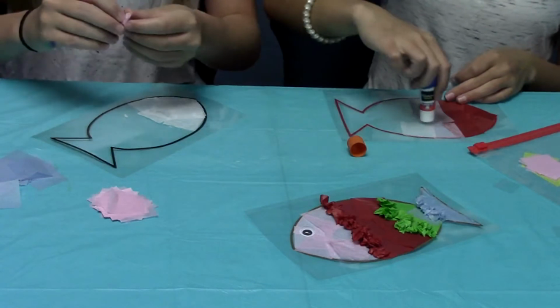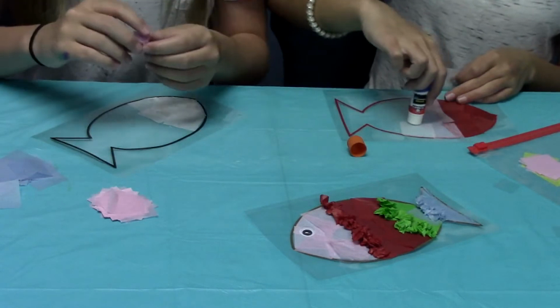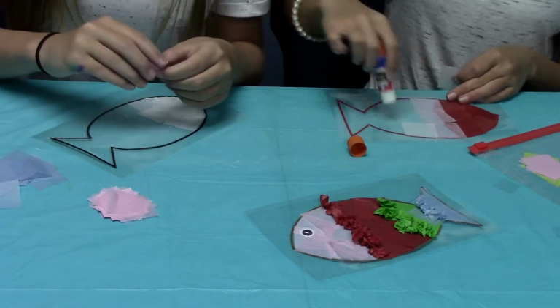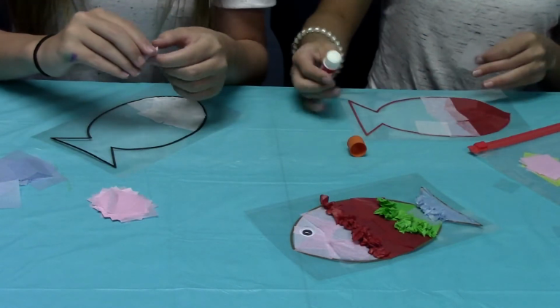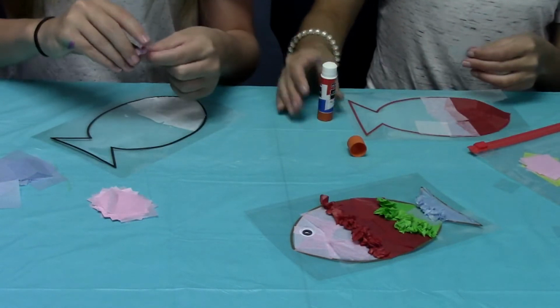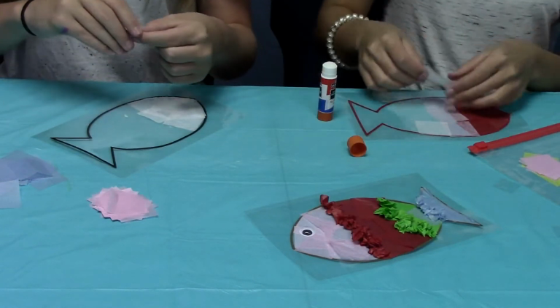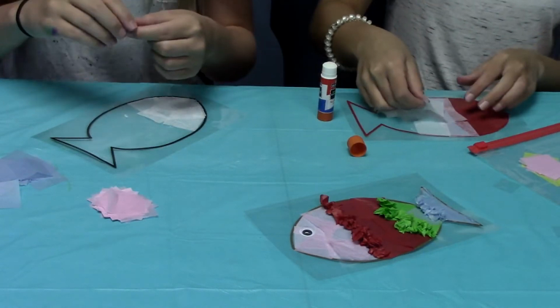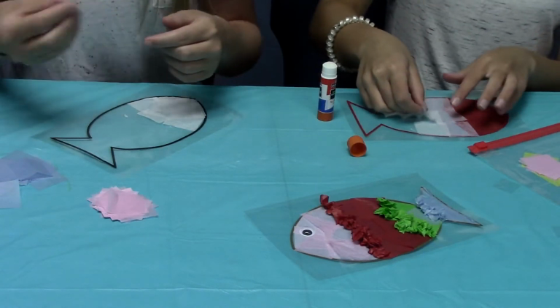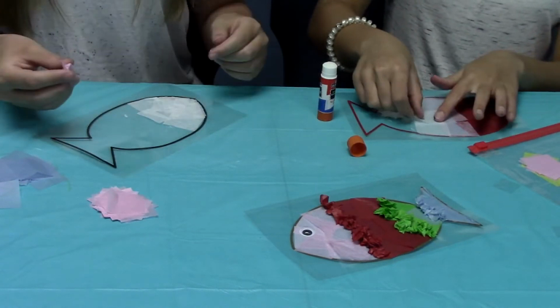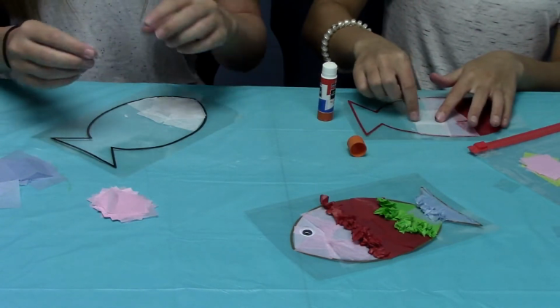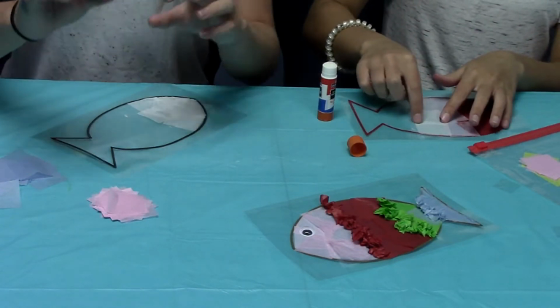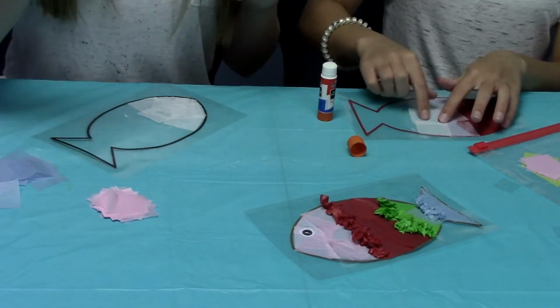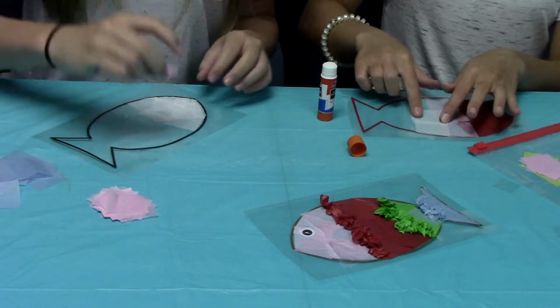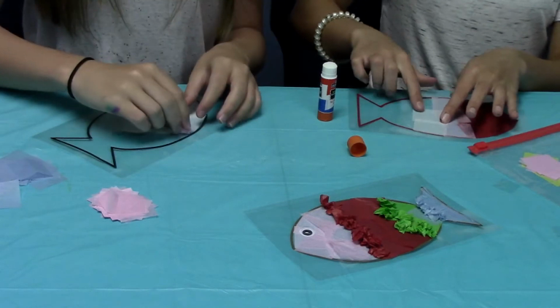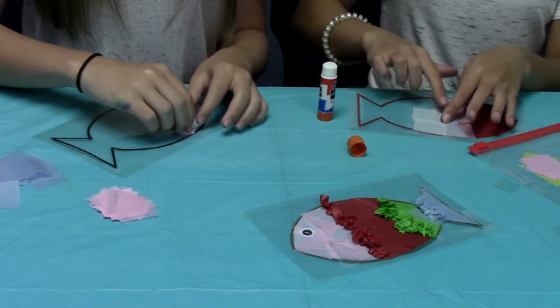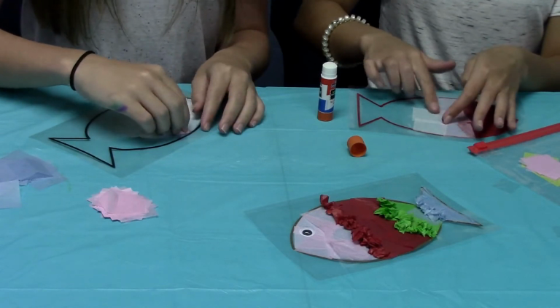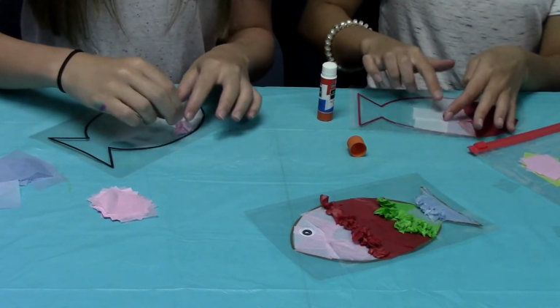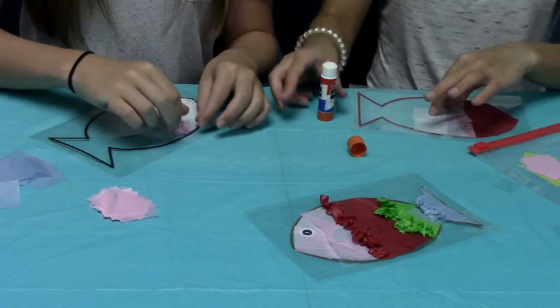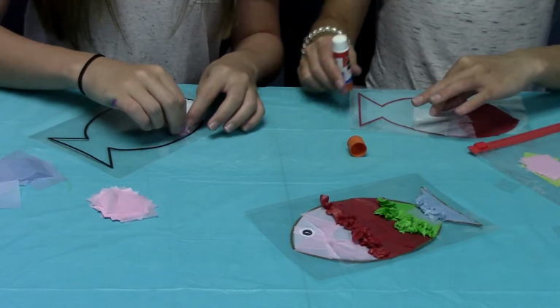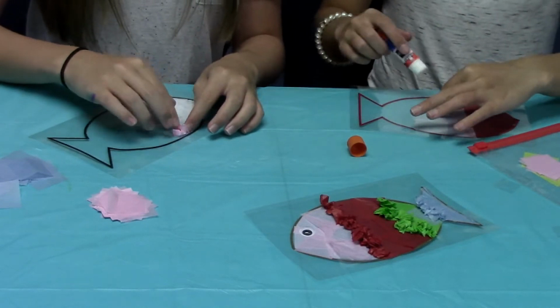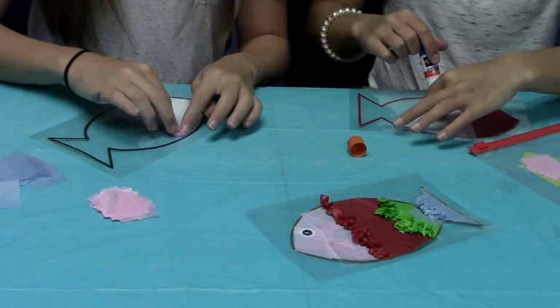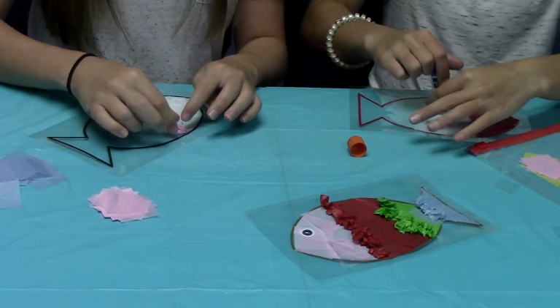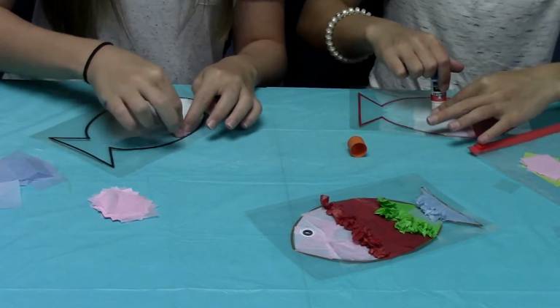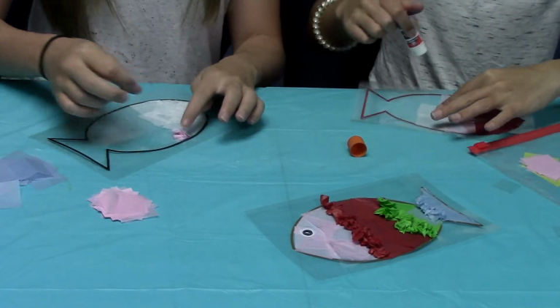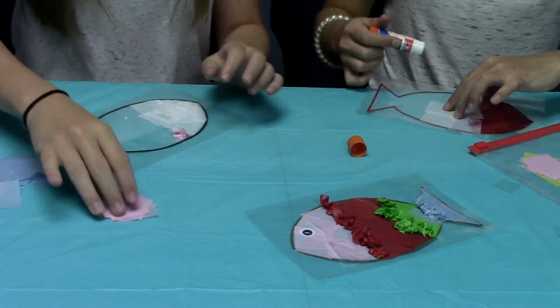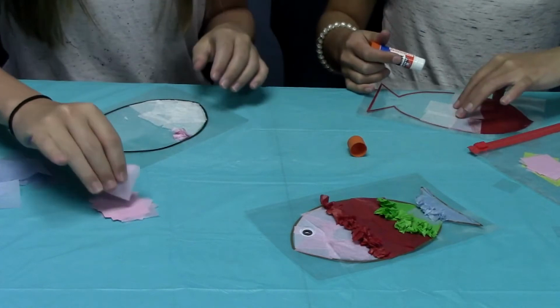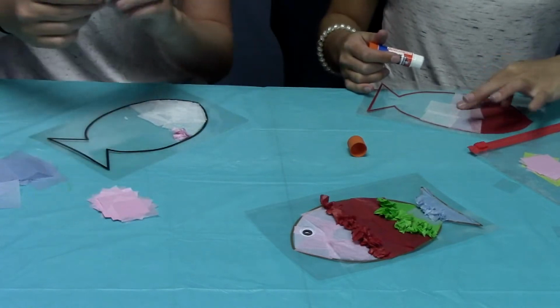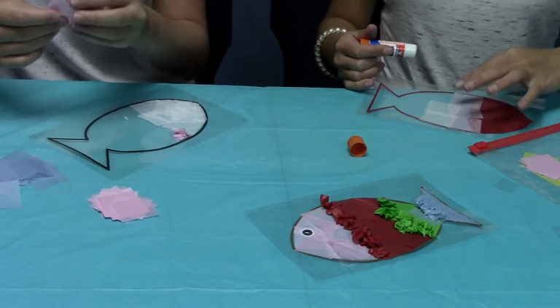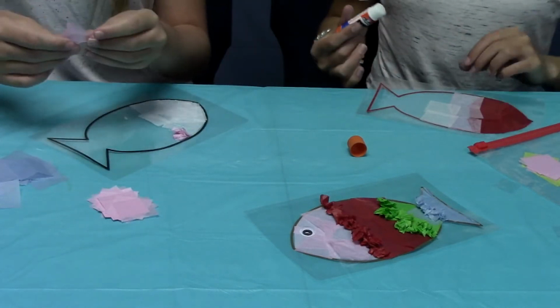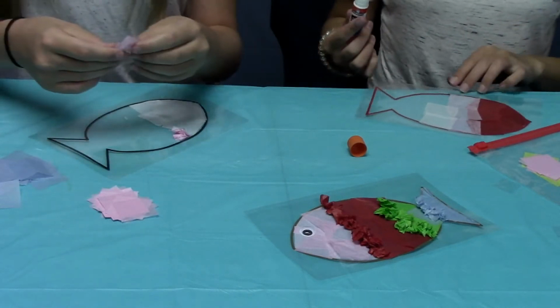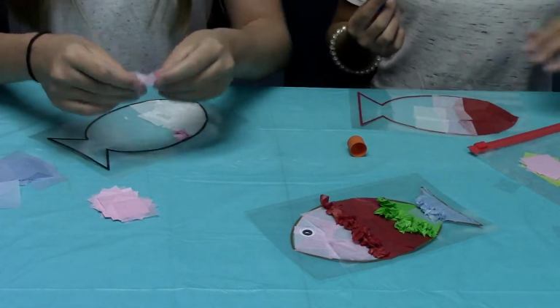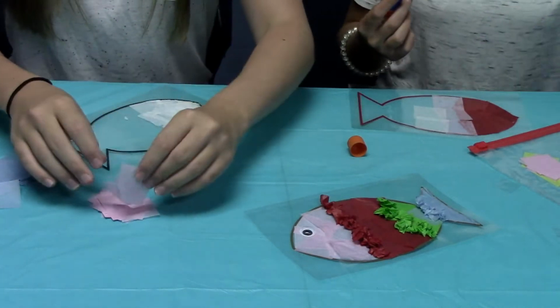Okay guys, so I'm going to ball mine up — I'm going for a different approach. So basically I just ball it up and stick it on there. Make sure it's touching a lot of glue though, because you don't want it to mess up and fall off.